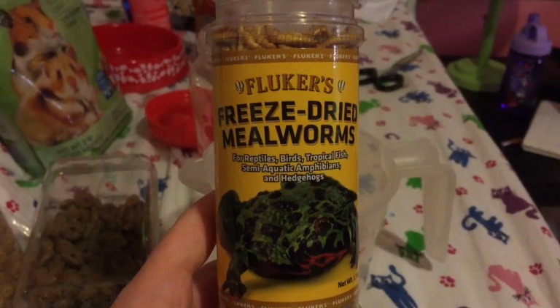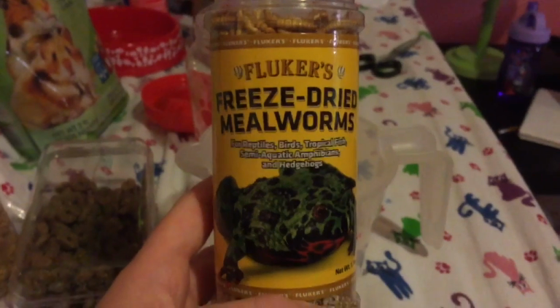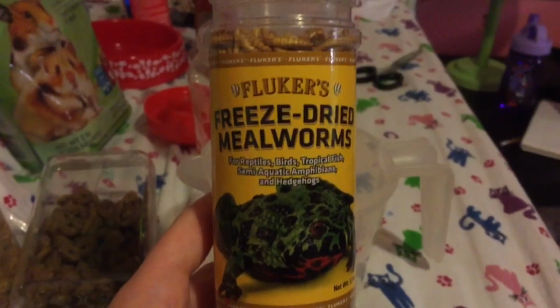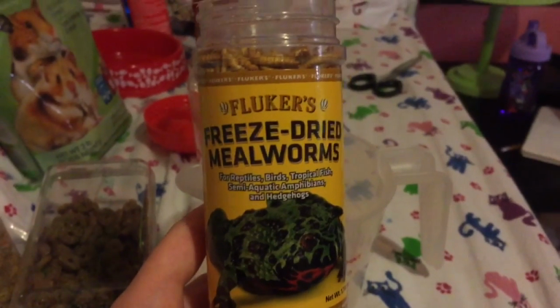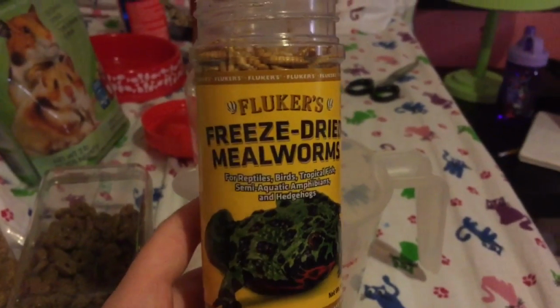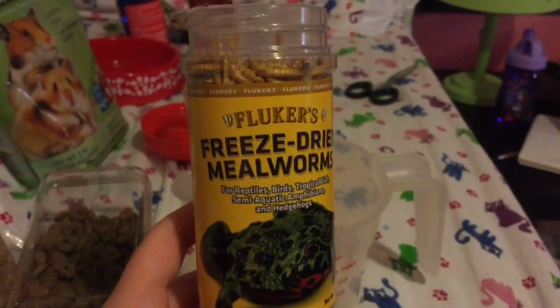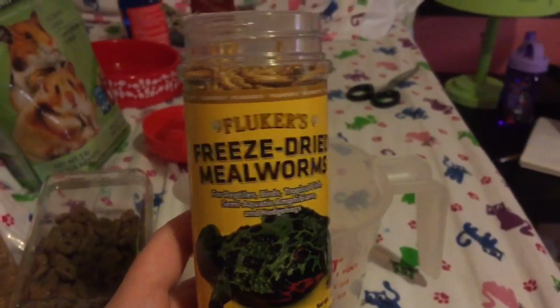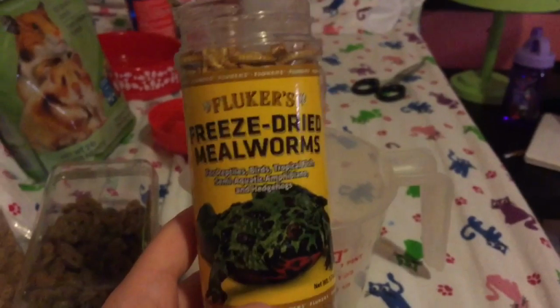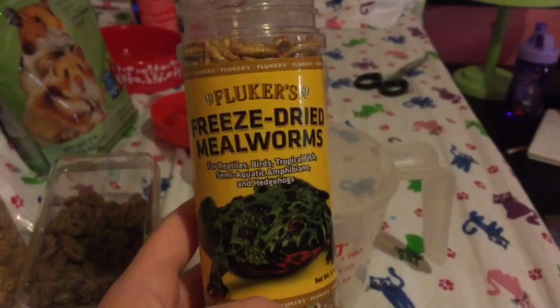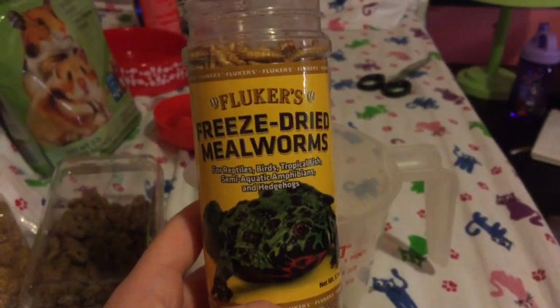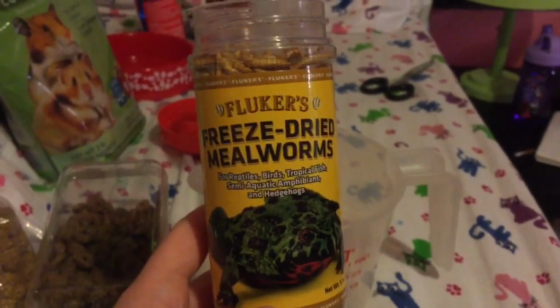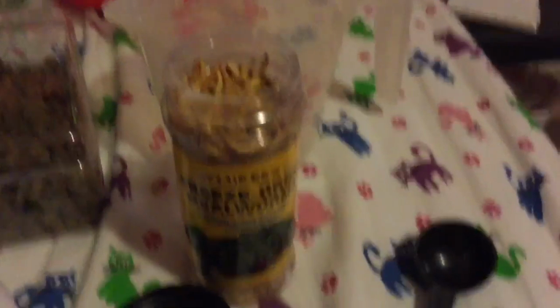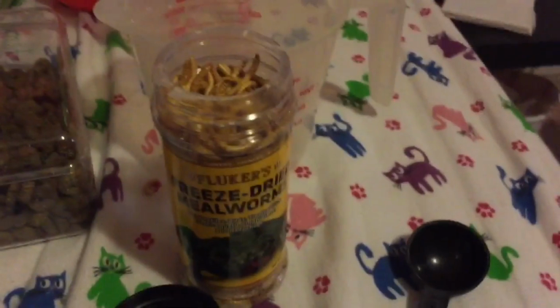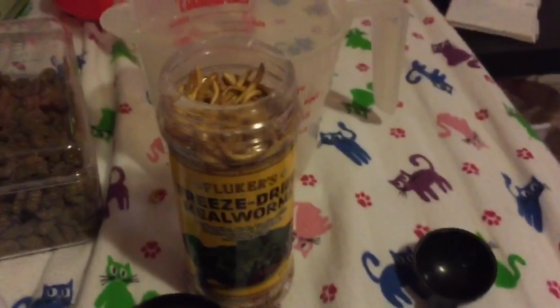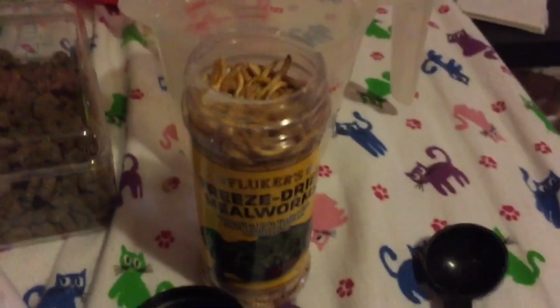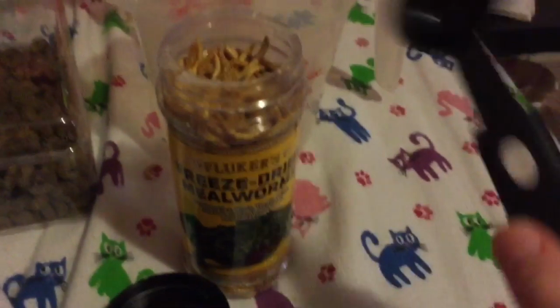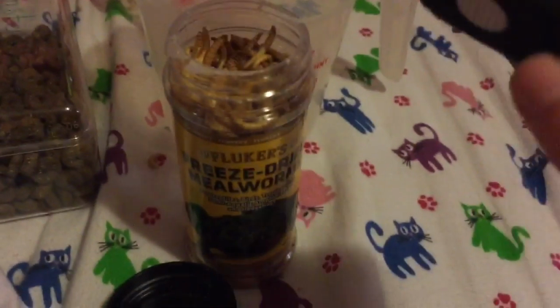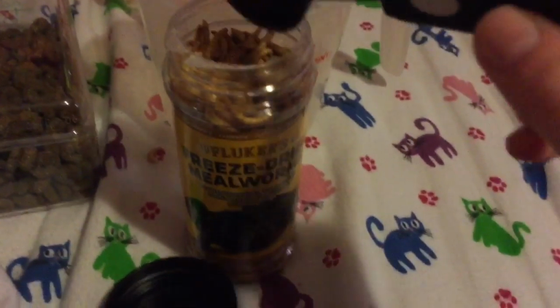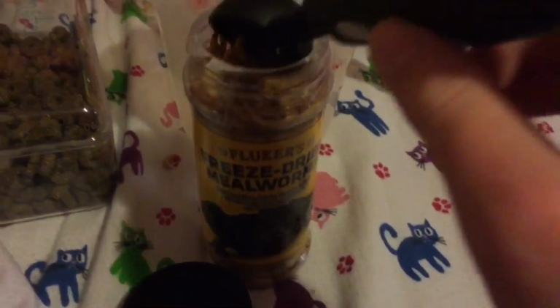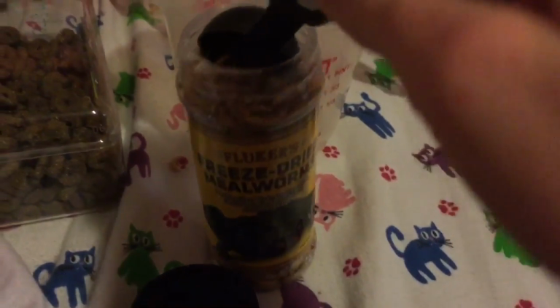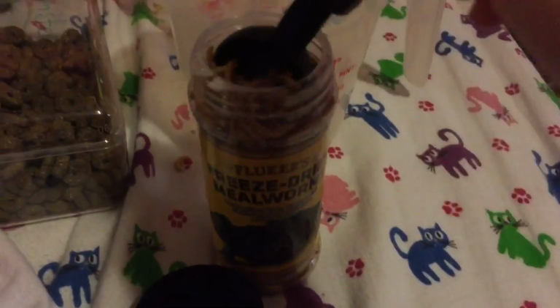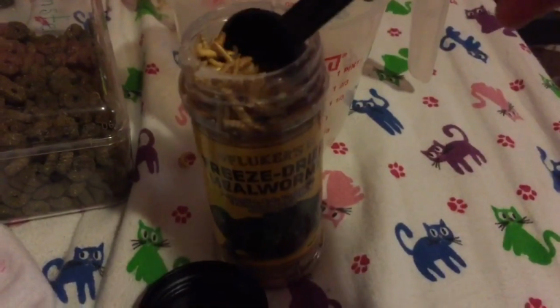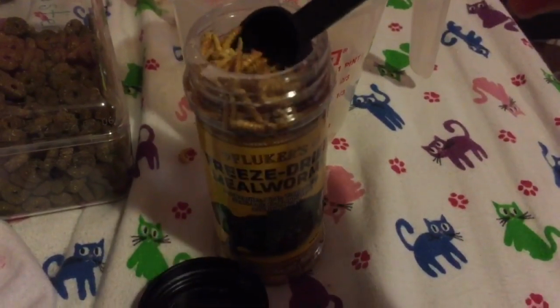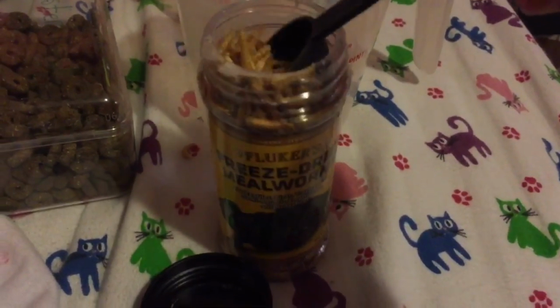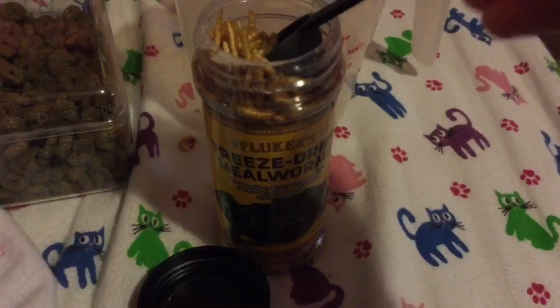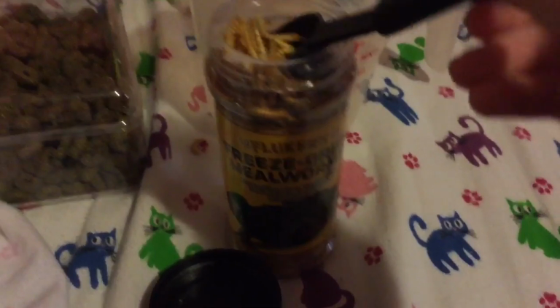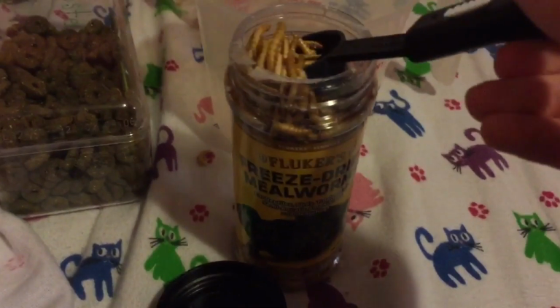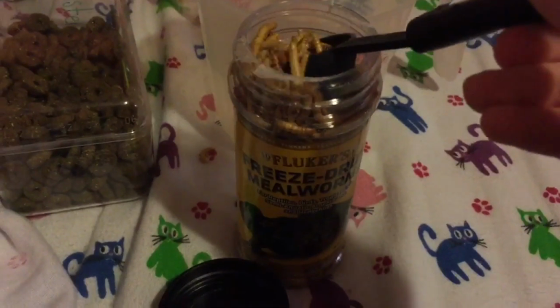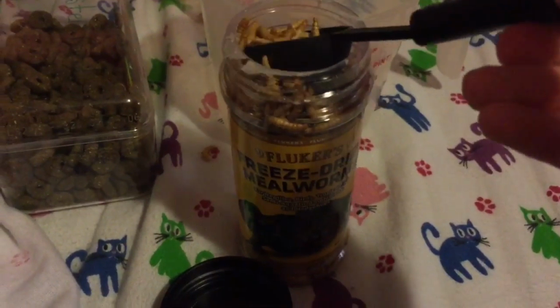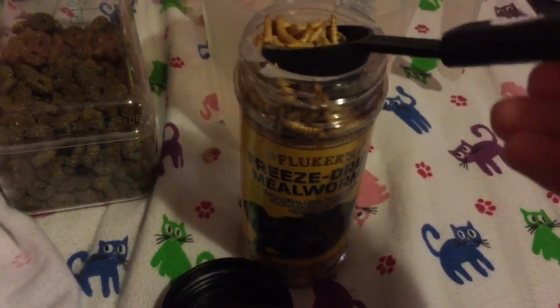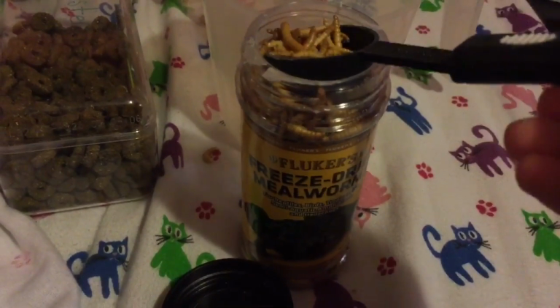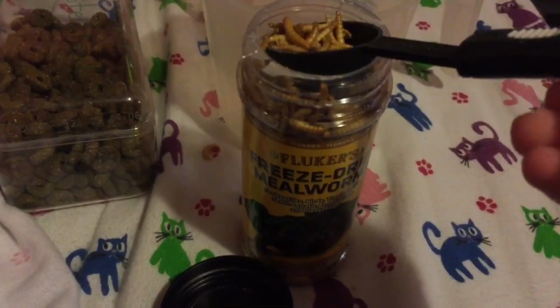I'm taking two tablespoons of freeze-dried mealworms and adding that straight to the bowl into the food mix. I do know that these tablespoons are very uneven.